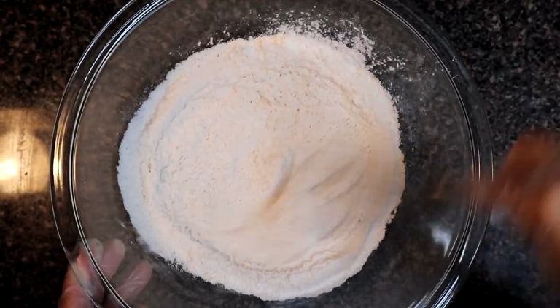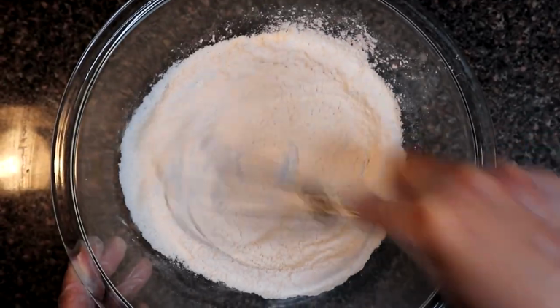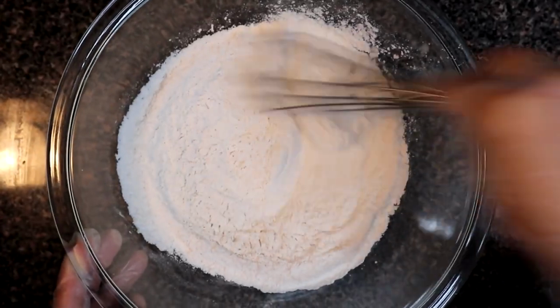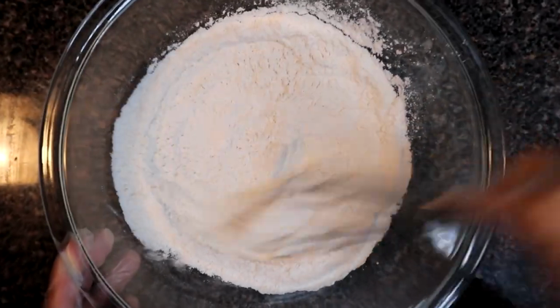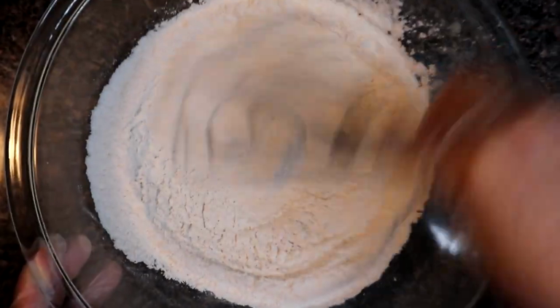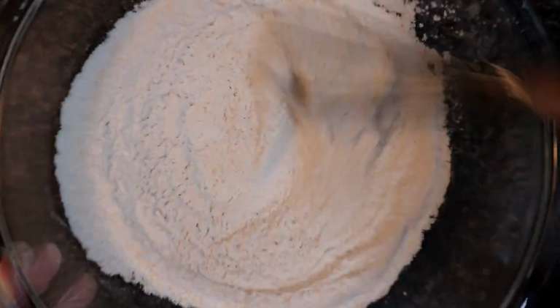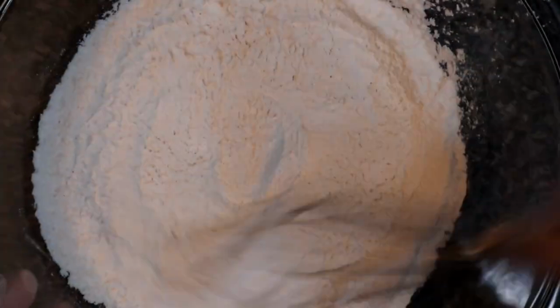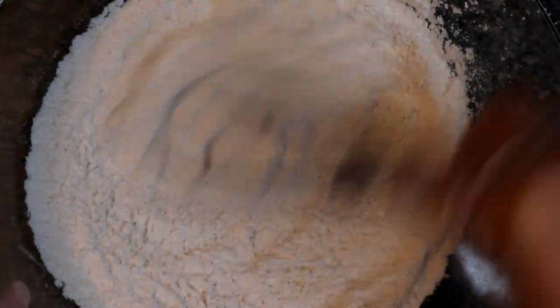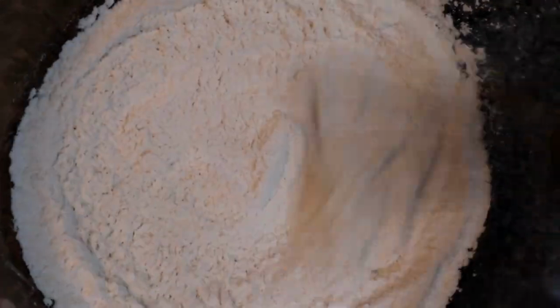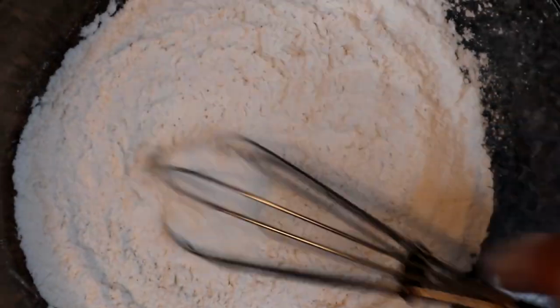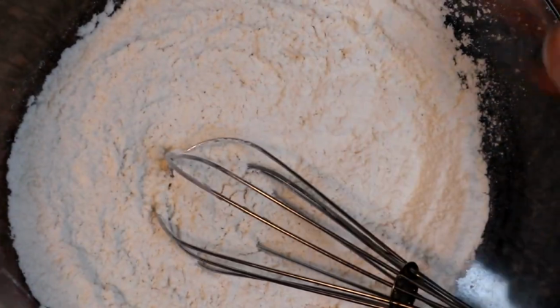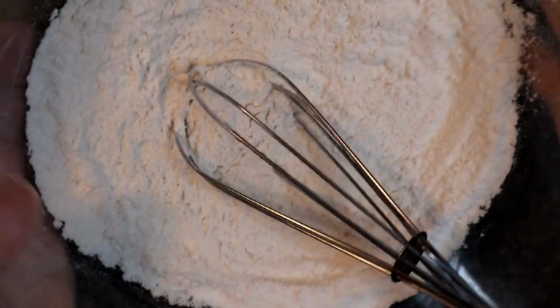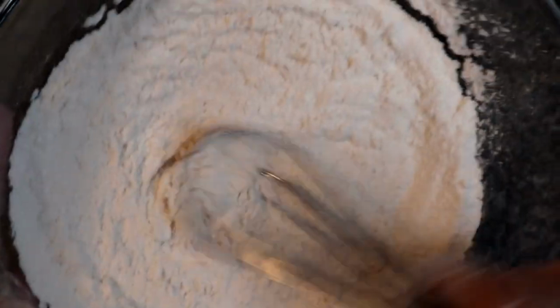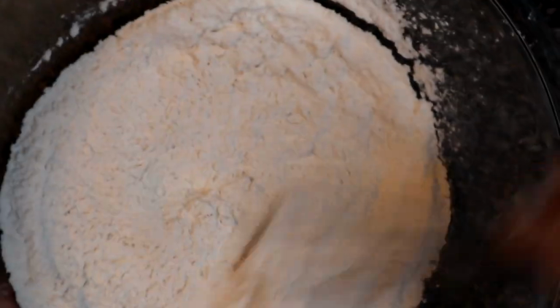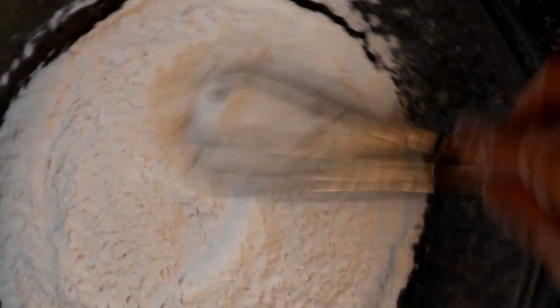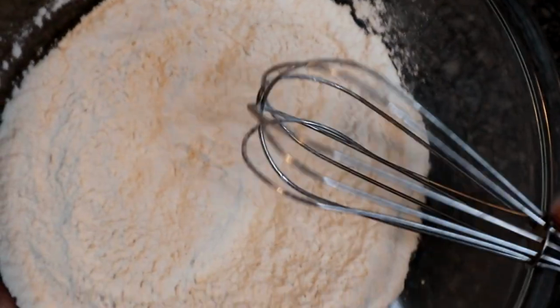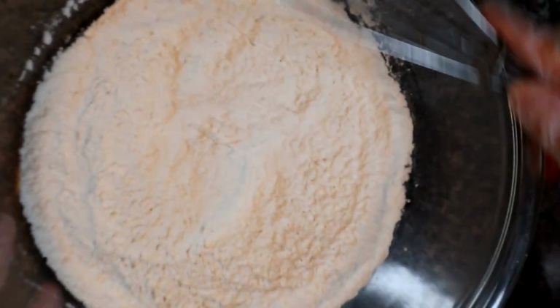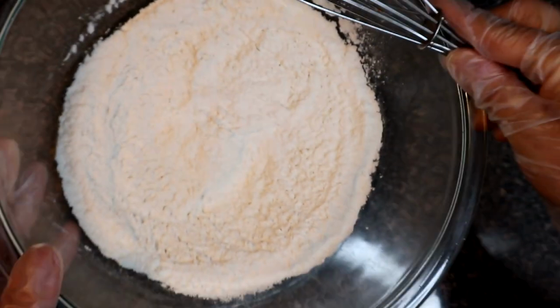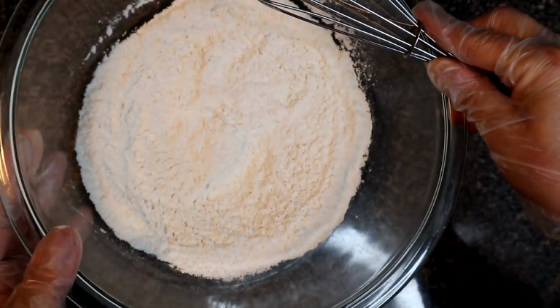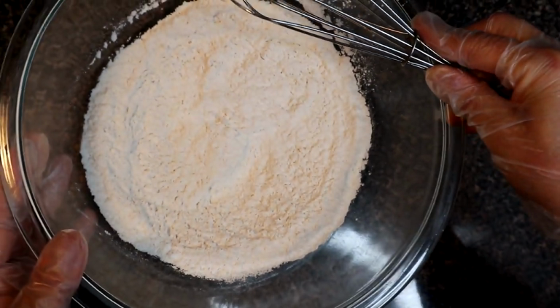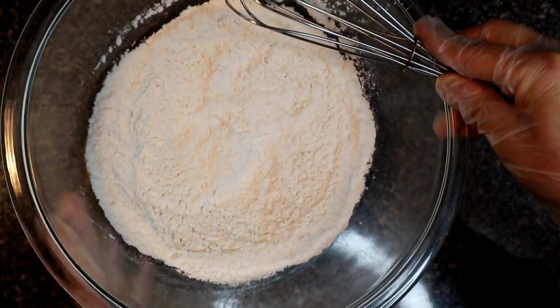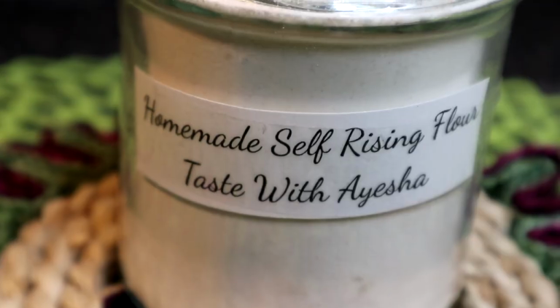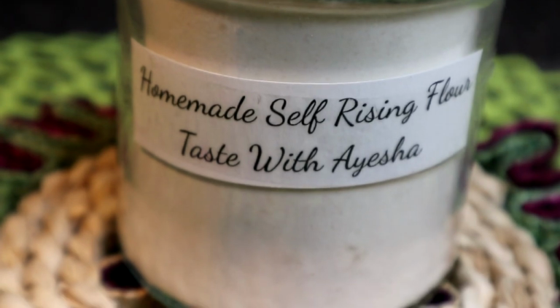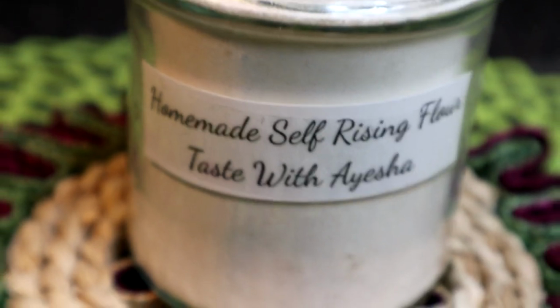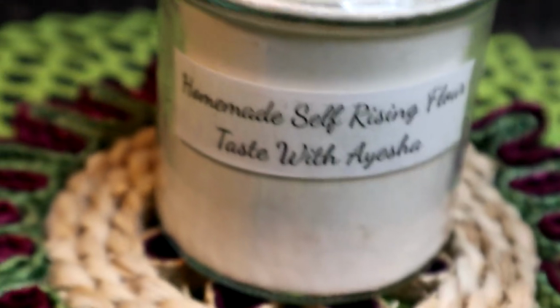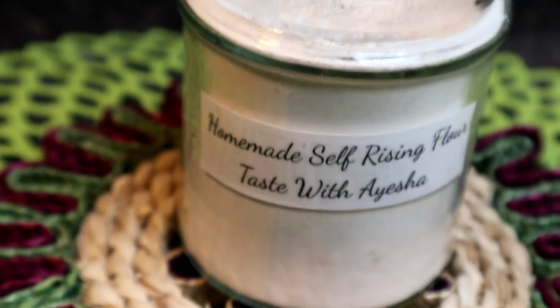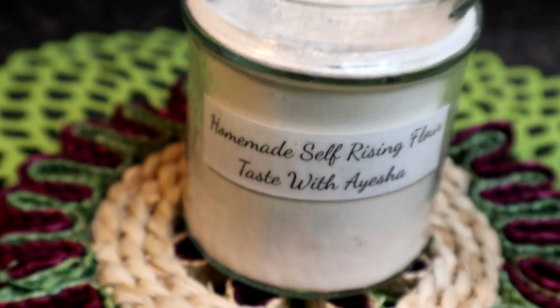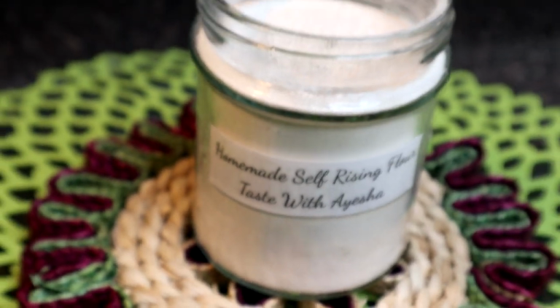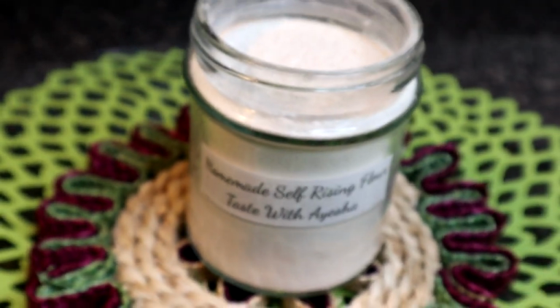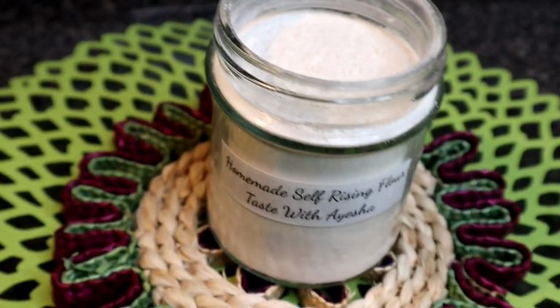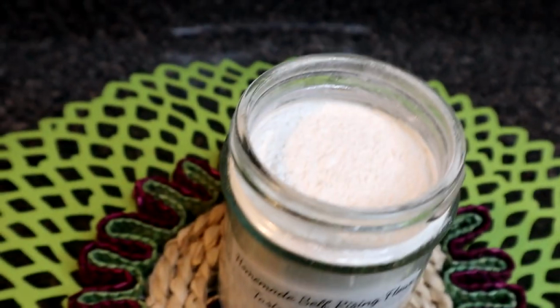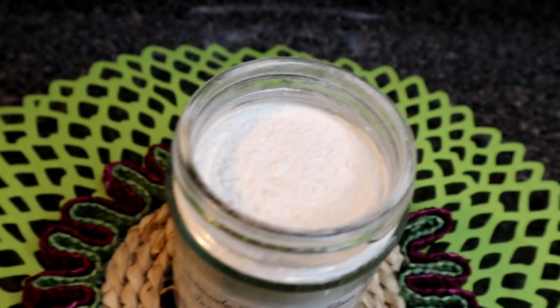Now we will mix it well. Look, we have made self-rising flour. Now we will put it in an airtight jar. MashaAllah, the homemade self-rising flour is ready. Now you can use it in any baking recipe.